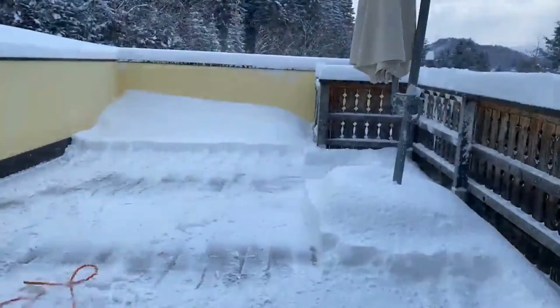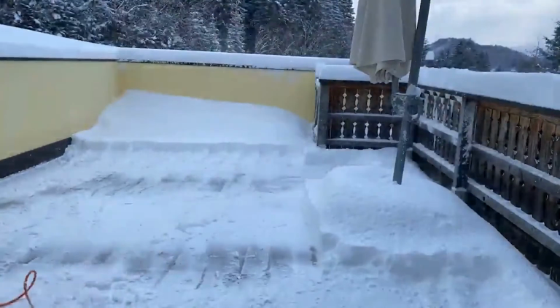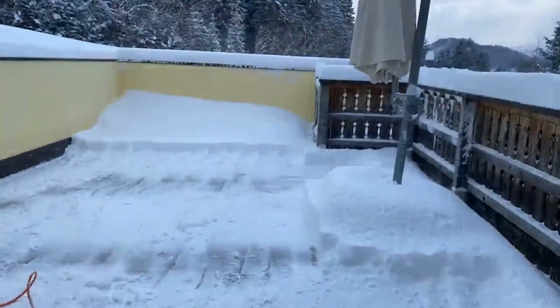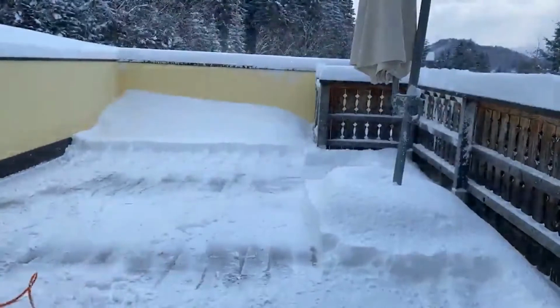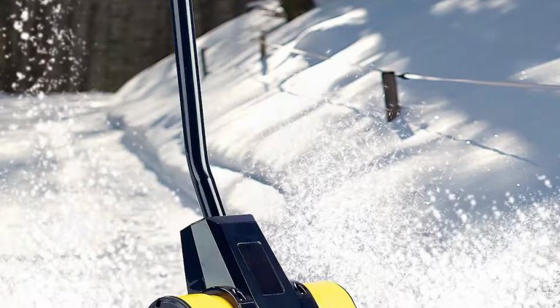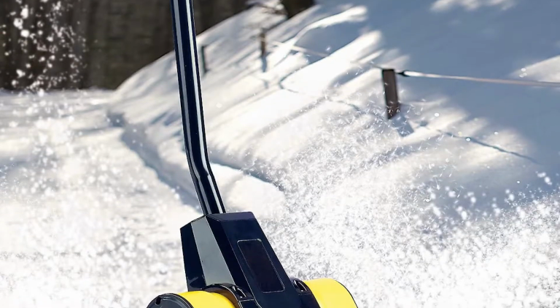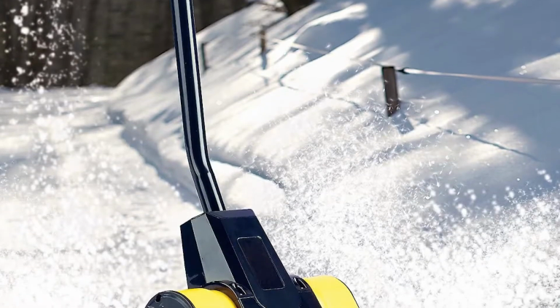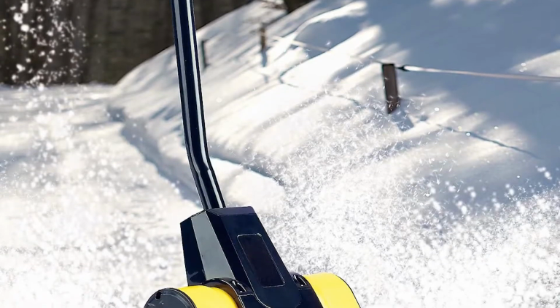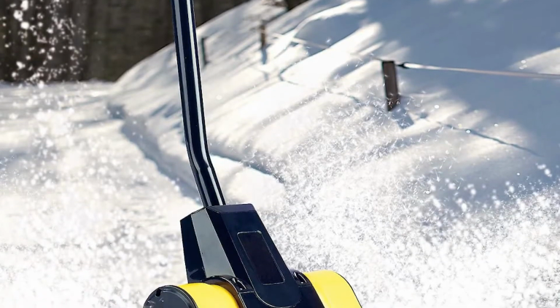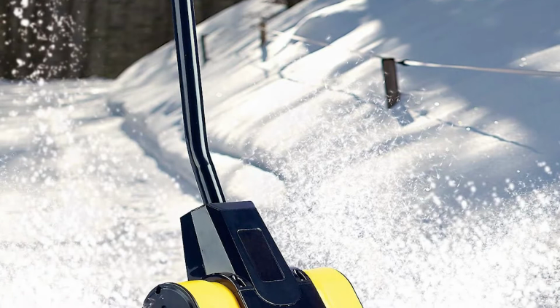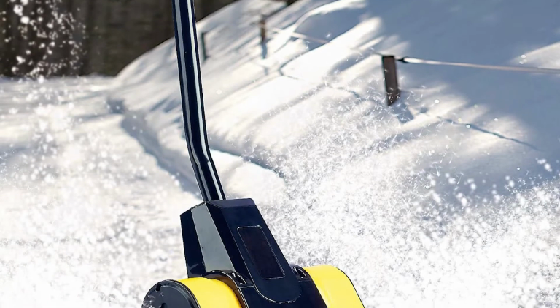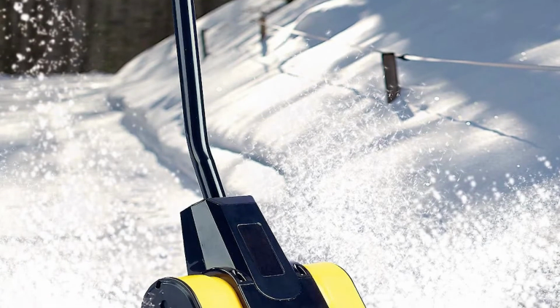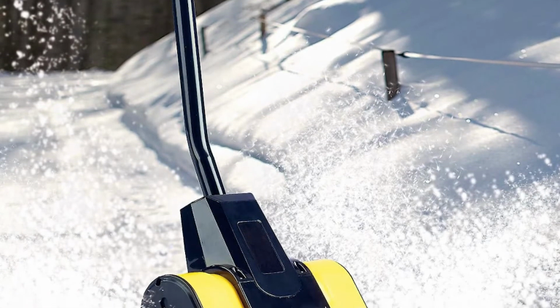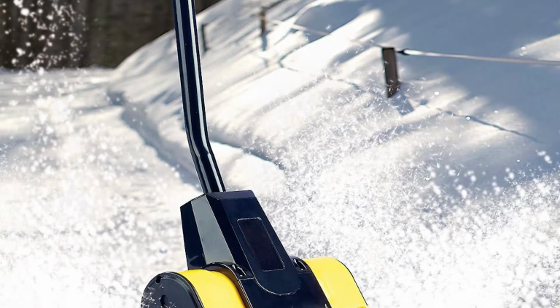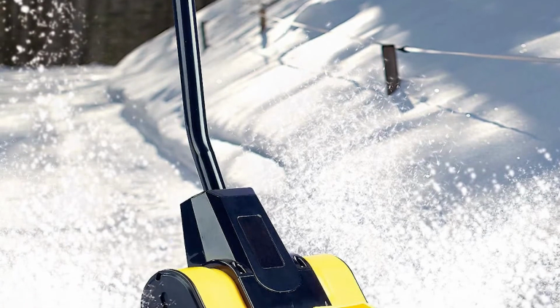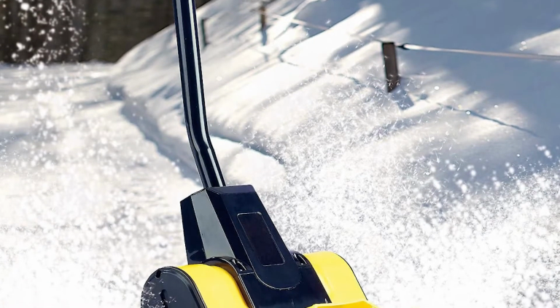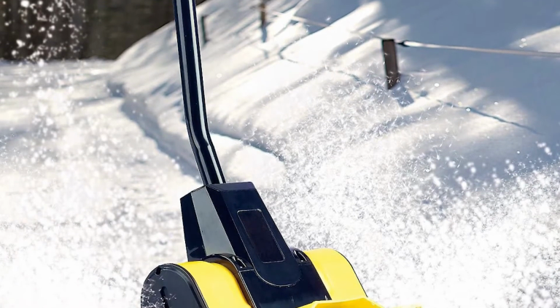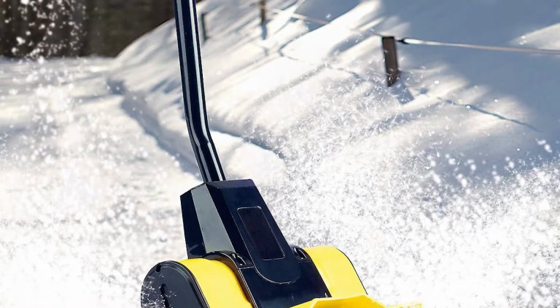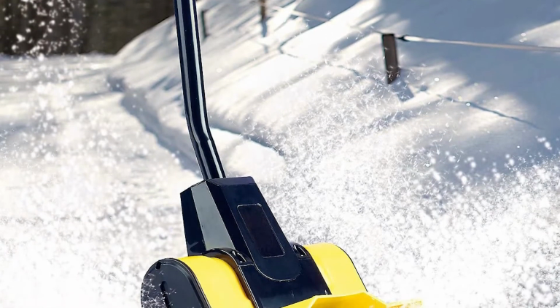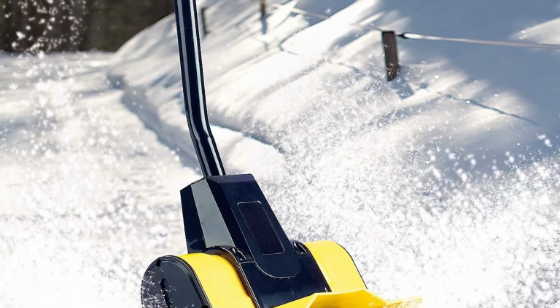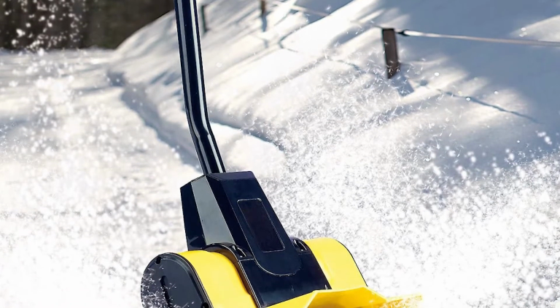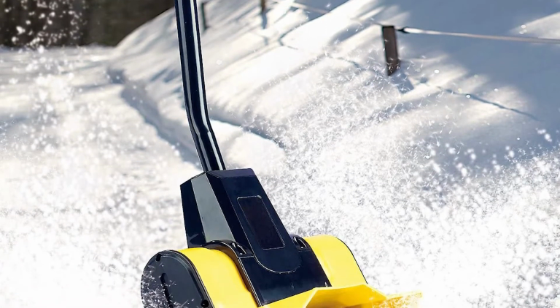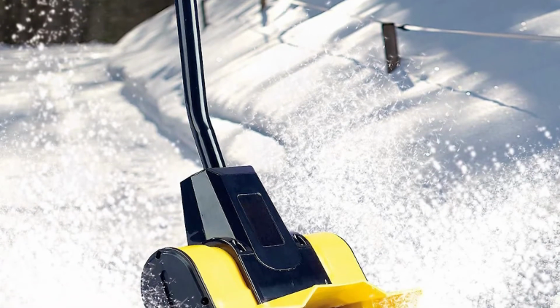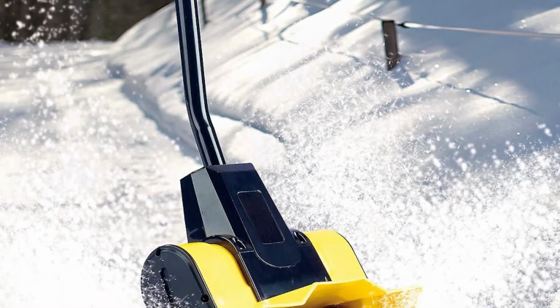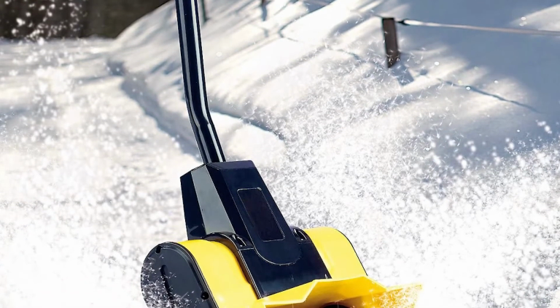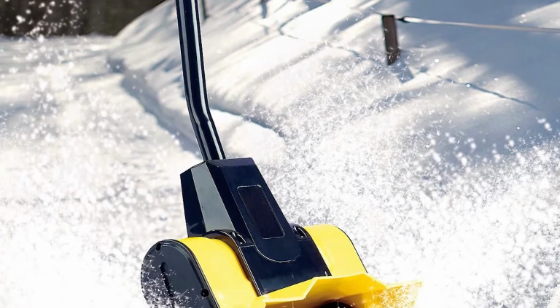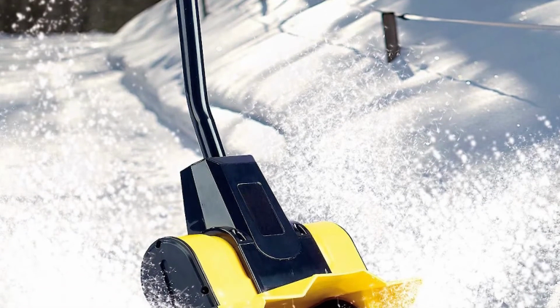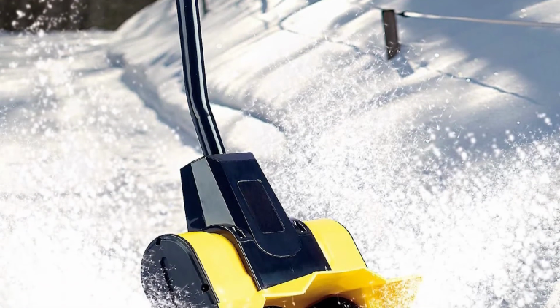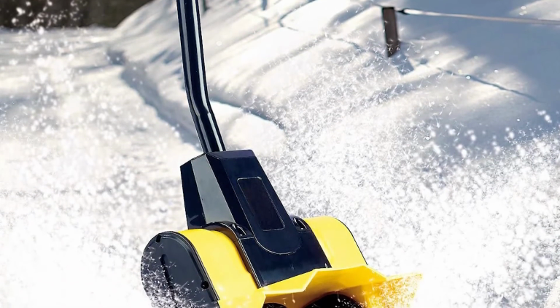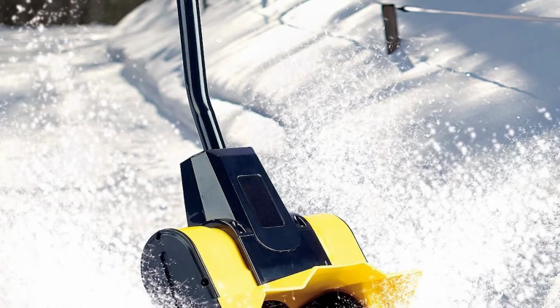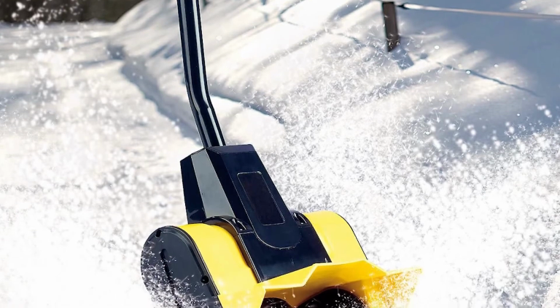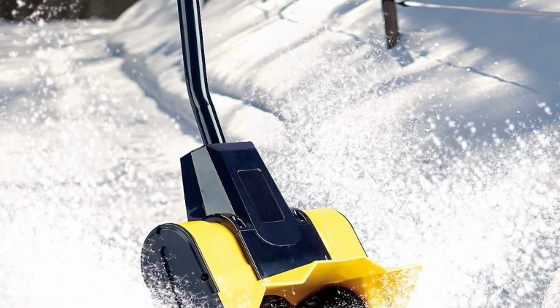Finally, there's a rotation speed of 4,000 RPMs — no surprise that several people already consider this to be the best electric snow thrower out there this year.